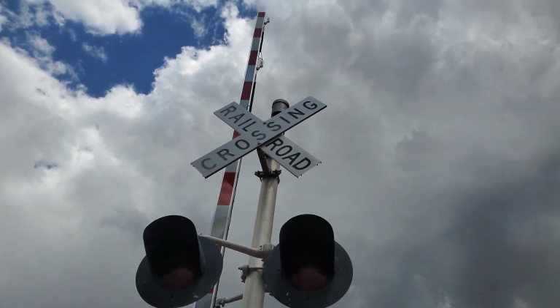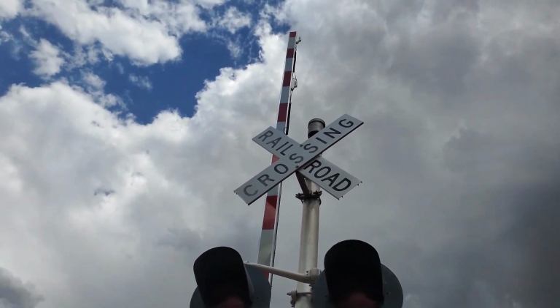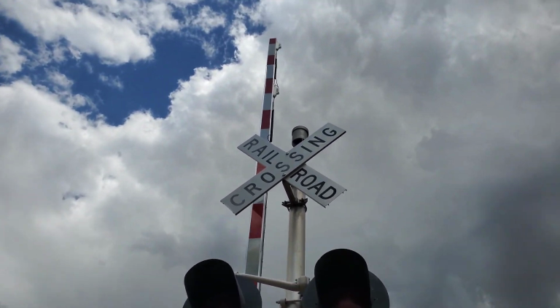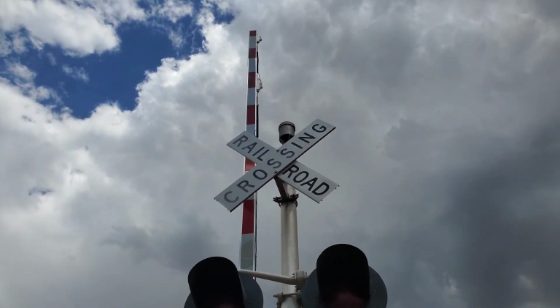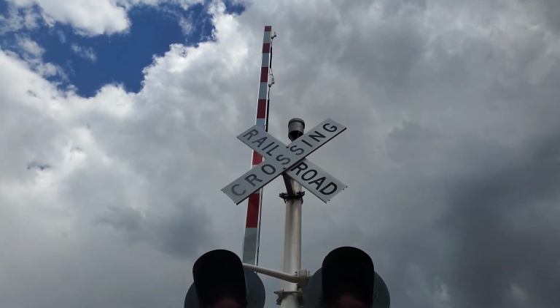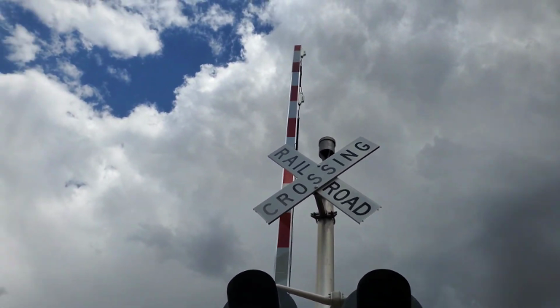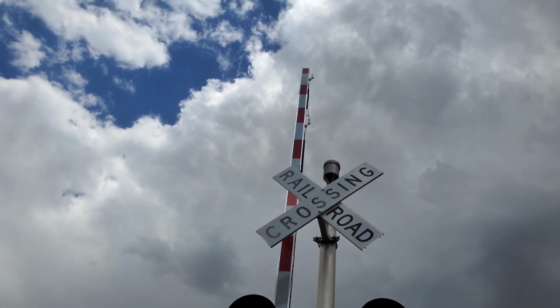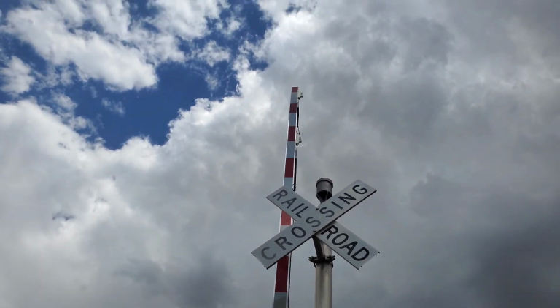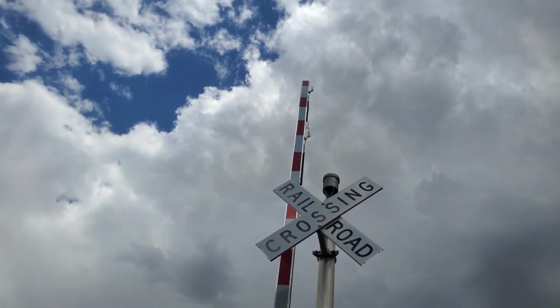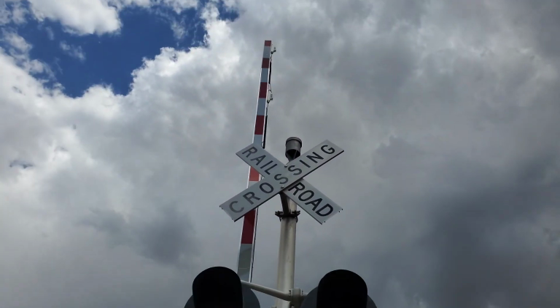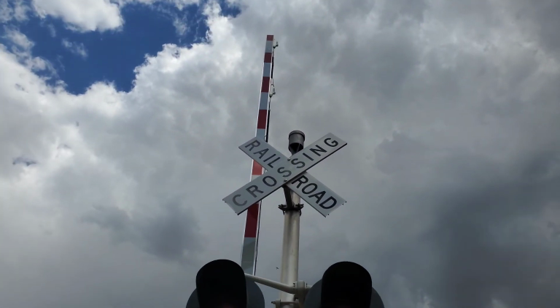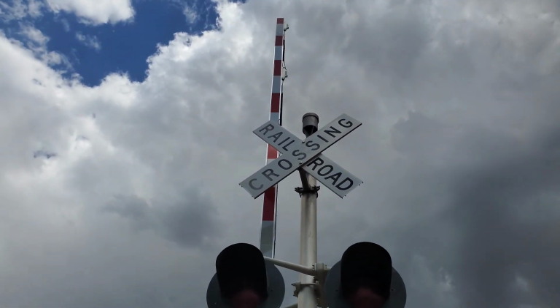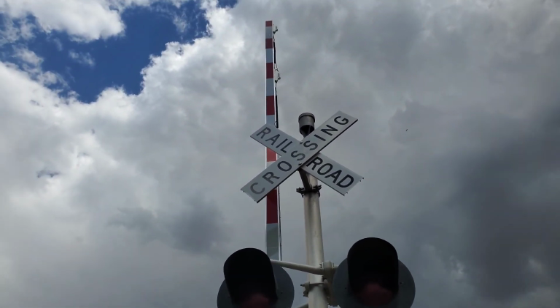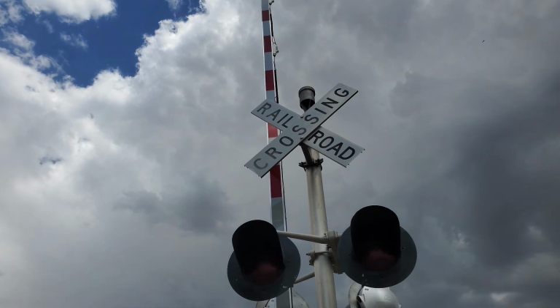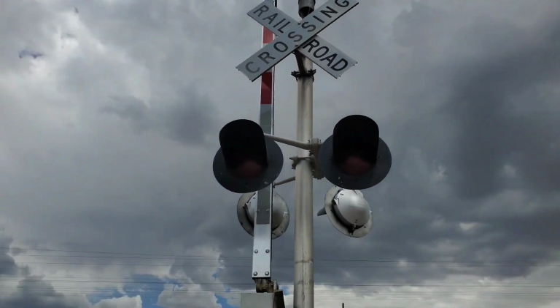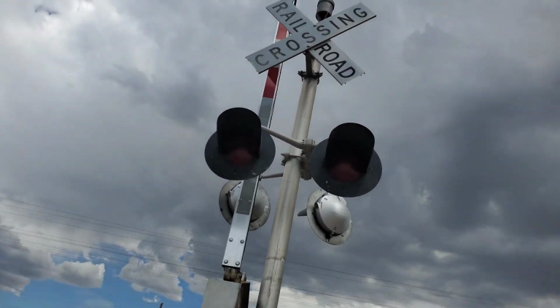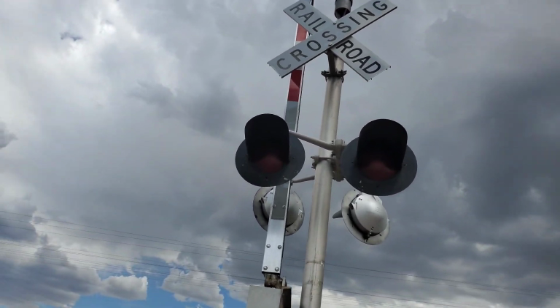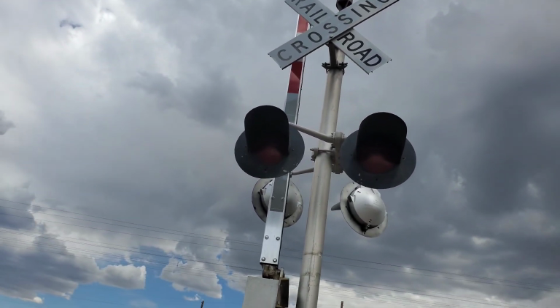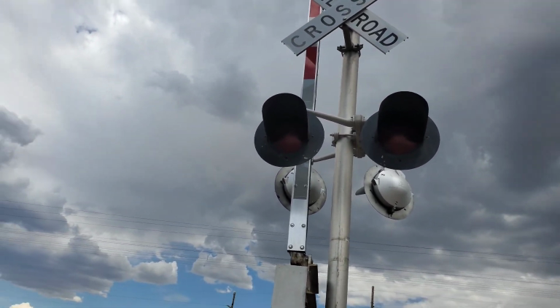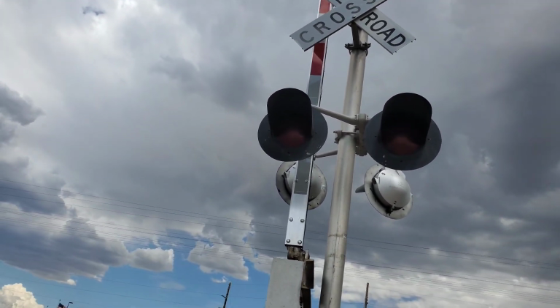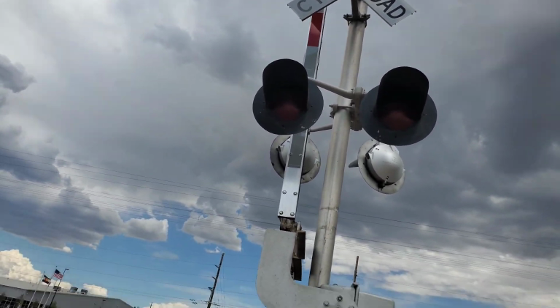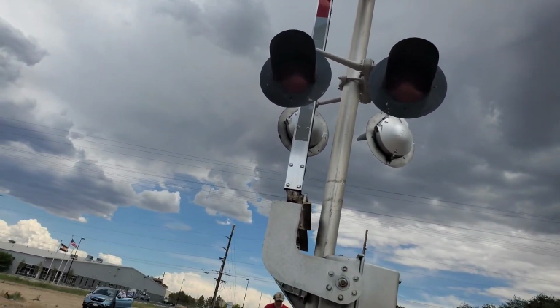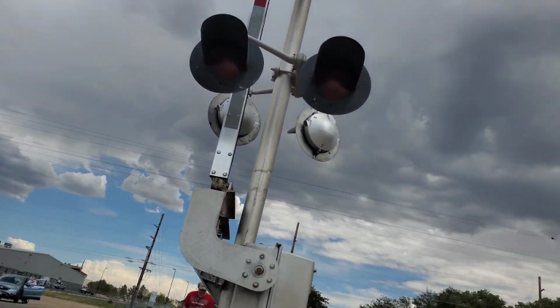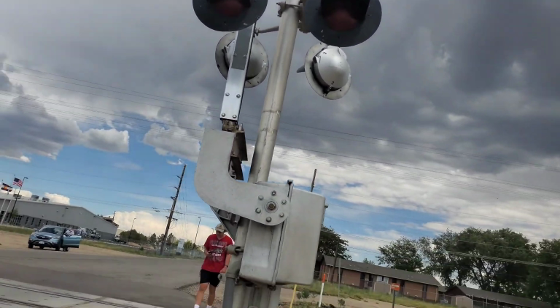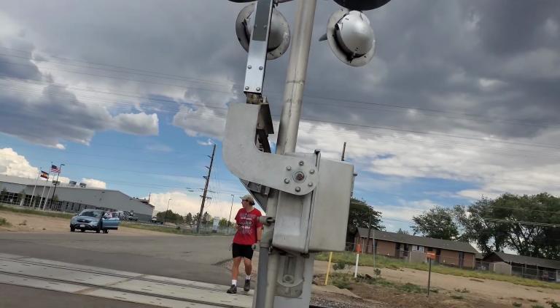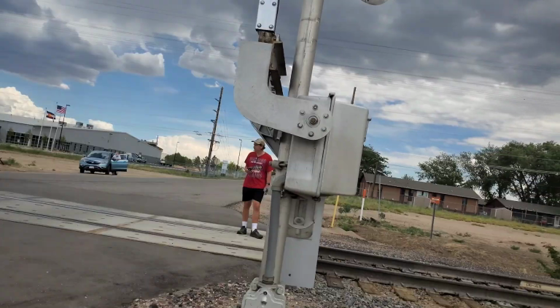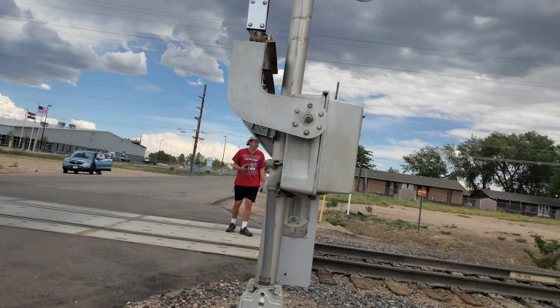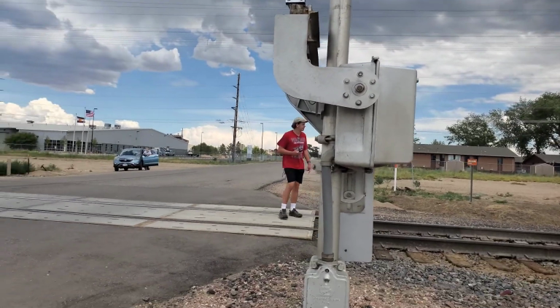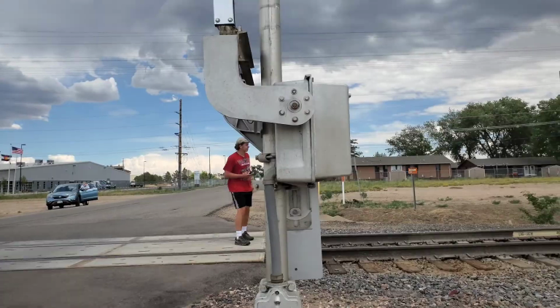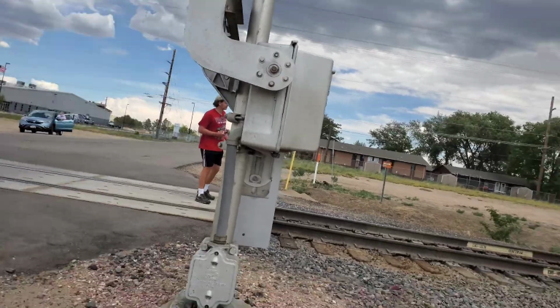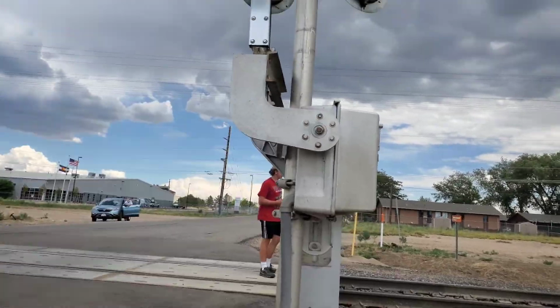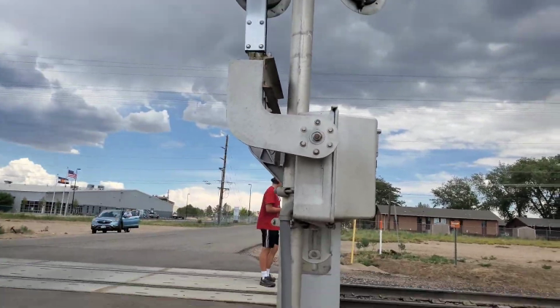This one used to have a SafeTran mechanical bell, but recently was replaced with a WC Hayes E-Bell — most likely a Type 1.5 or something, because they don't sell Type 1s anymore.